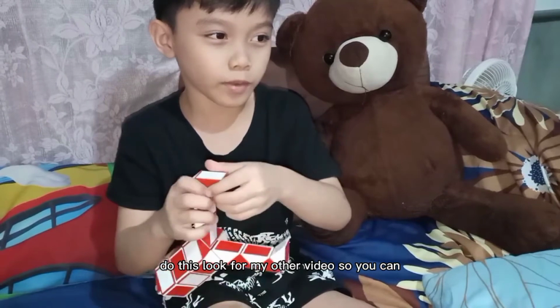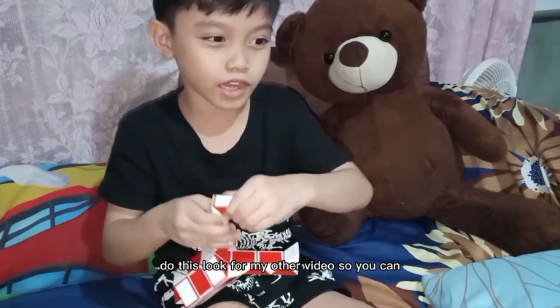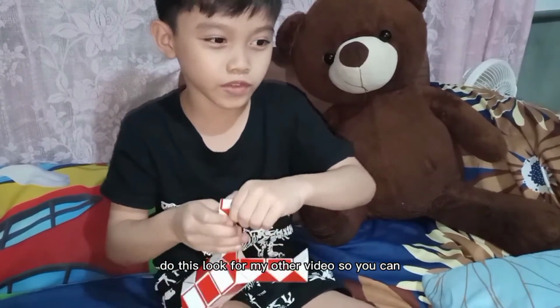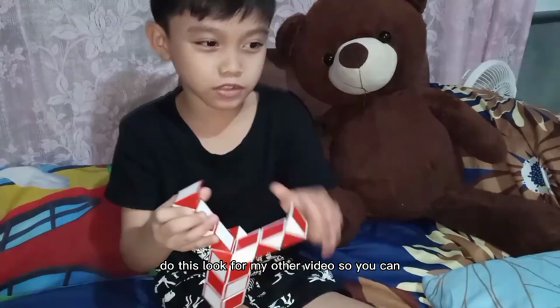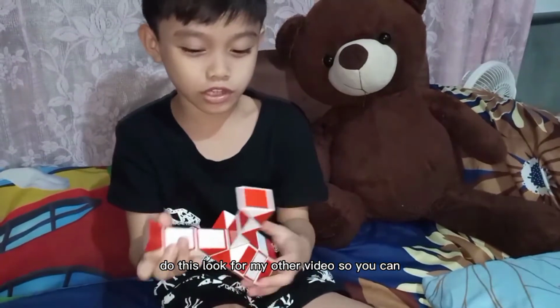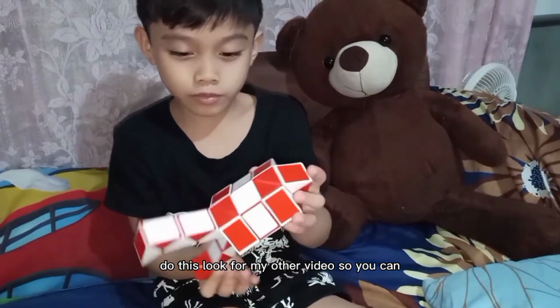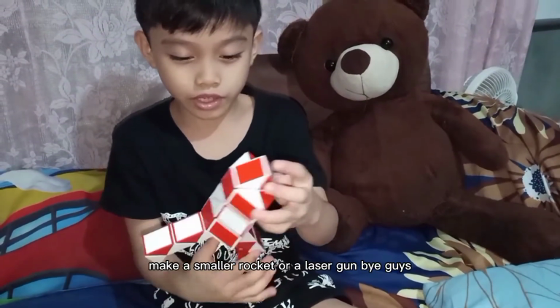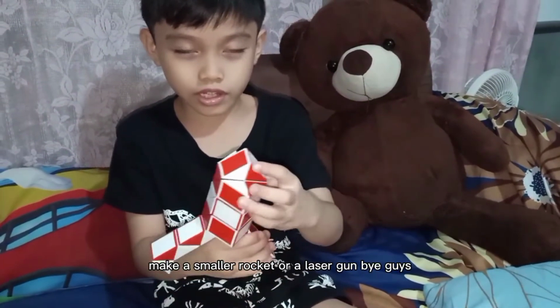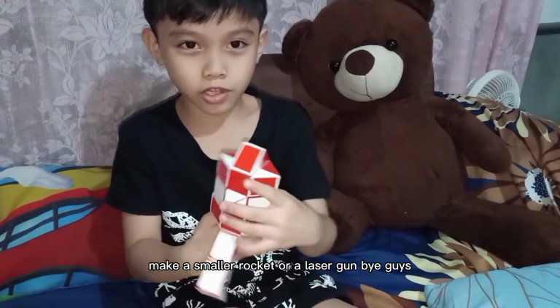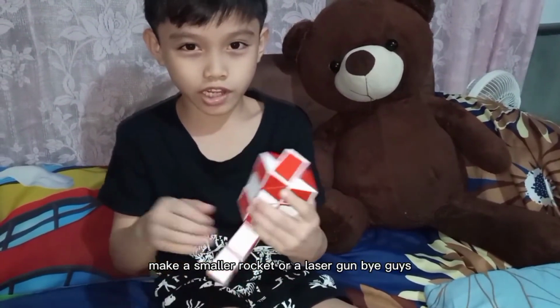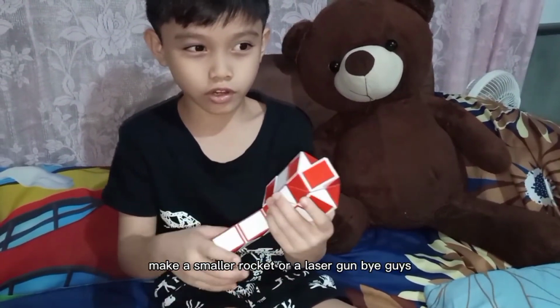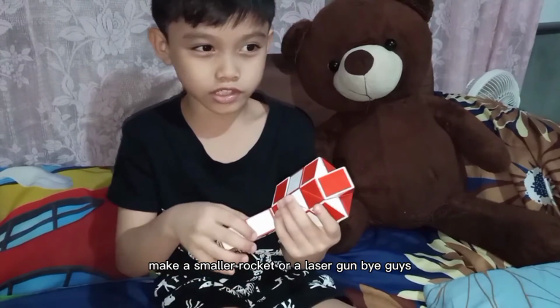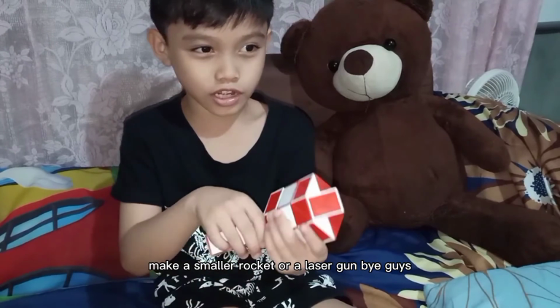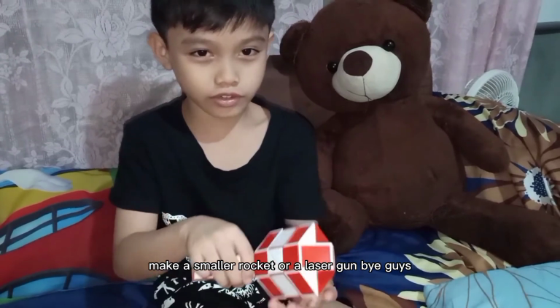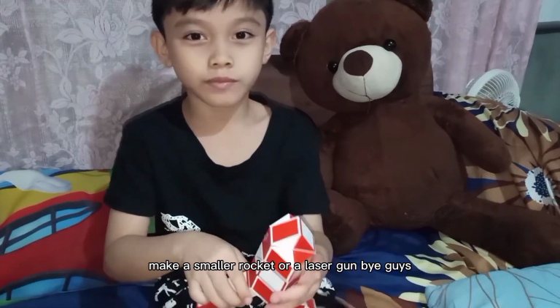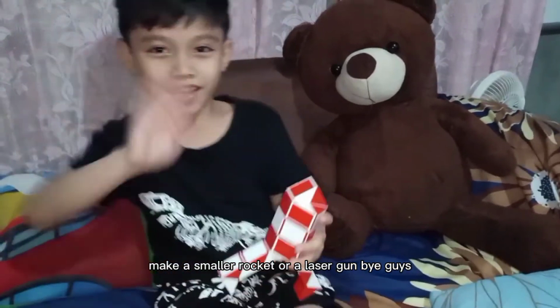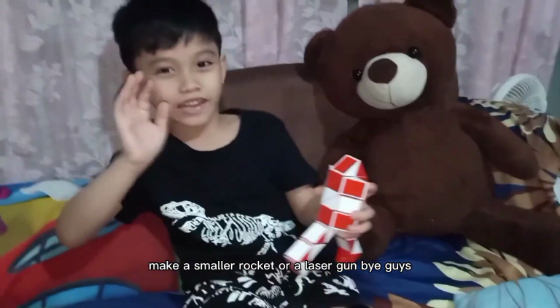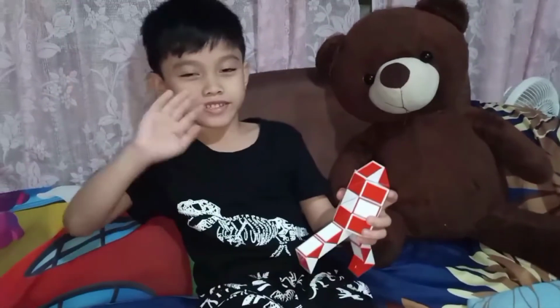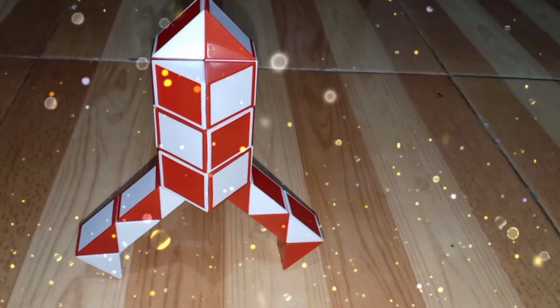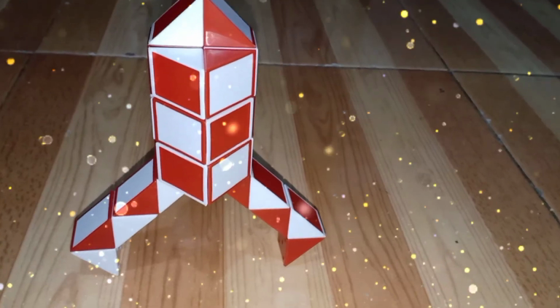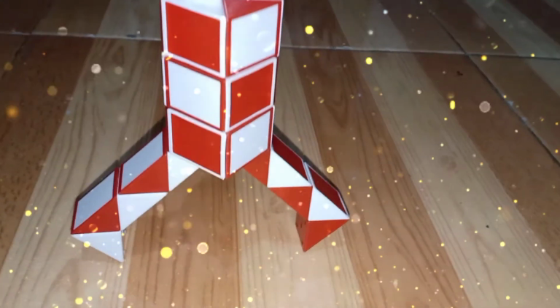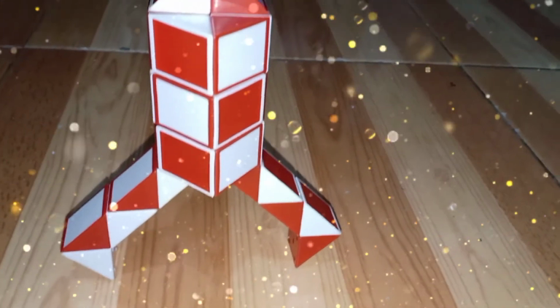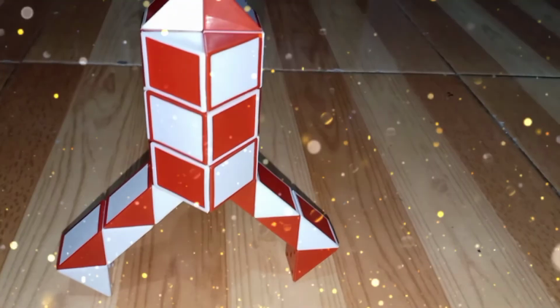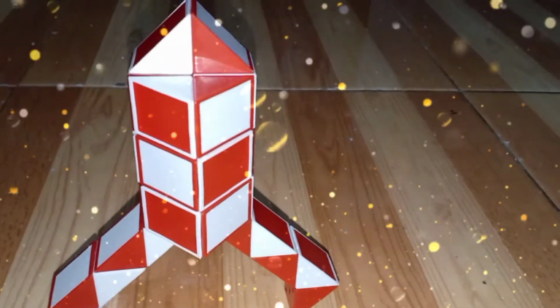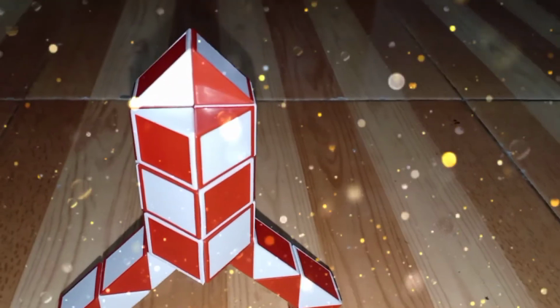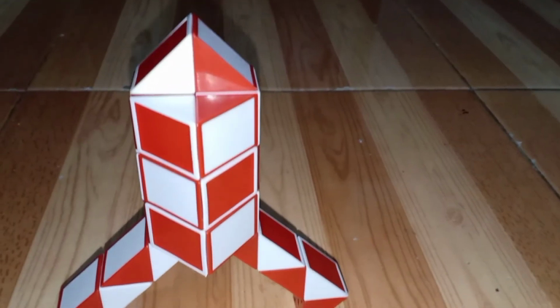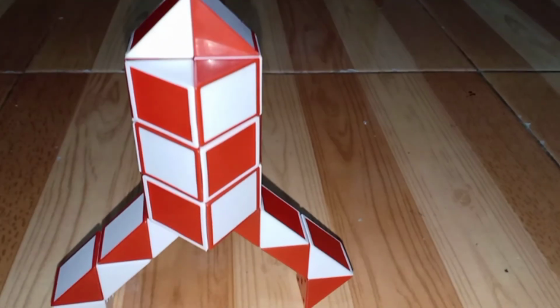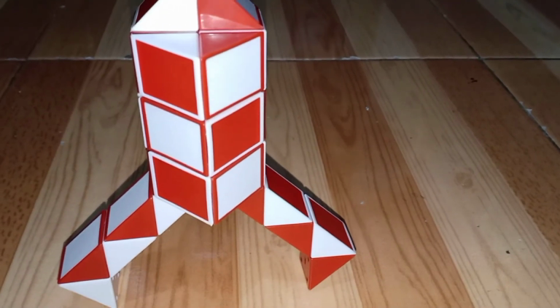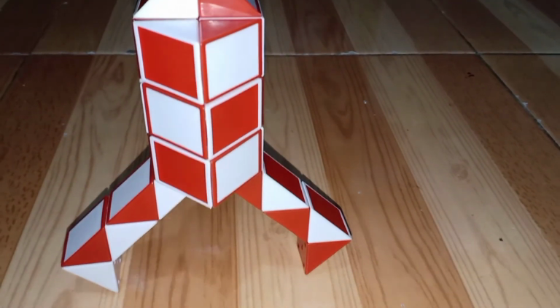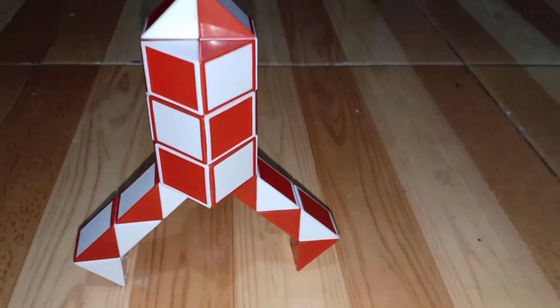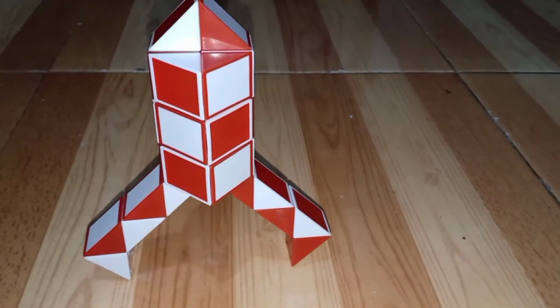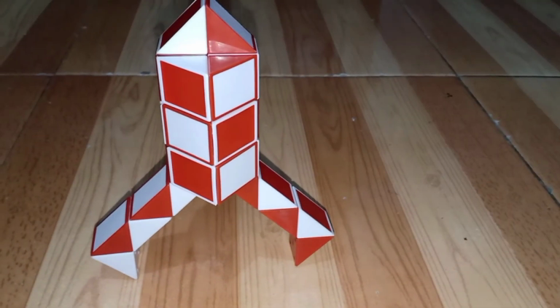Look for my other videos so you can make a small rocket or a laser gun. Bye, guys. Bye, guys.